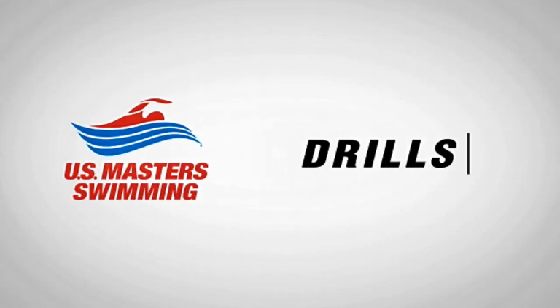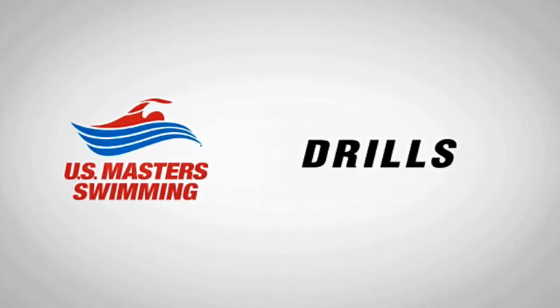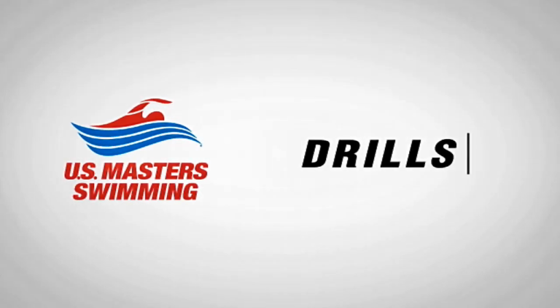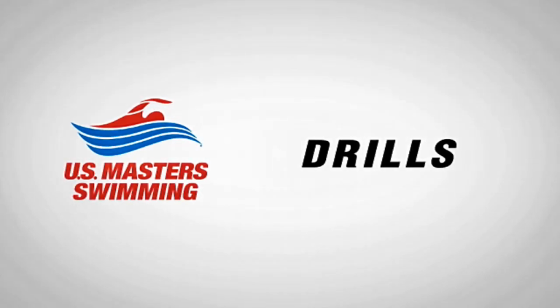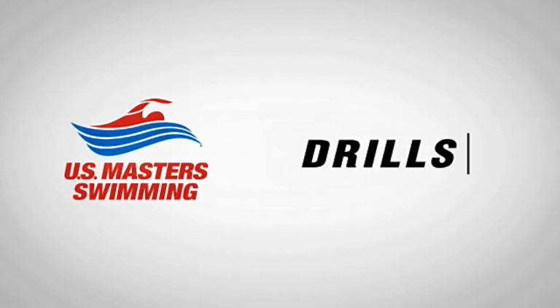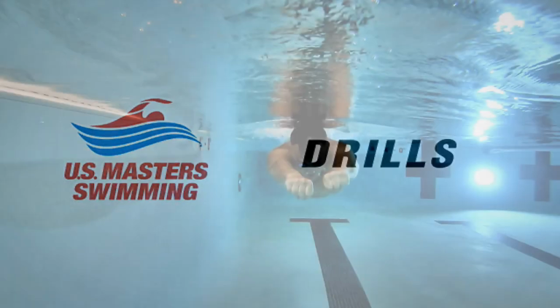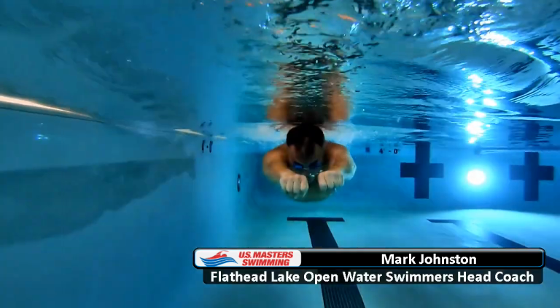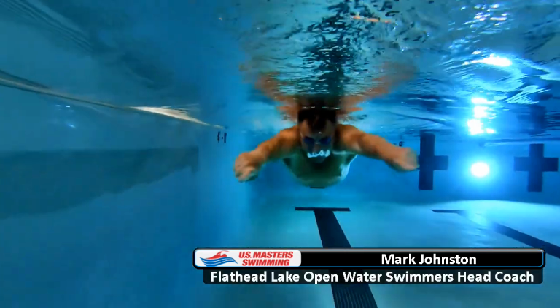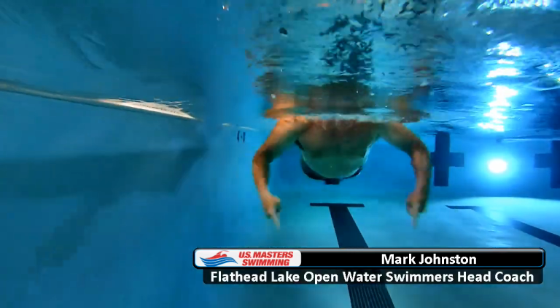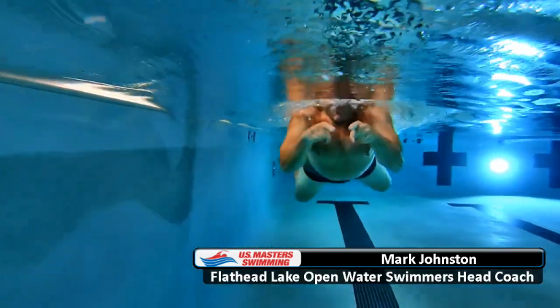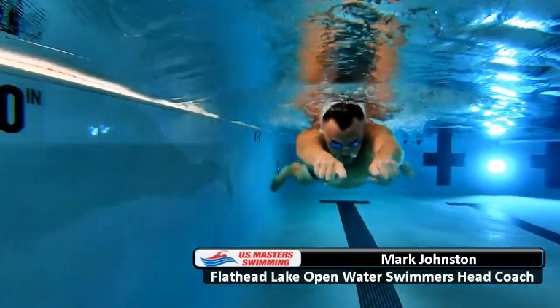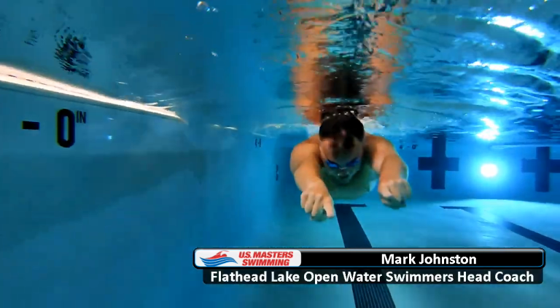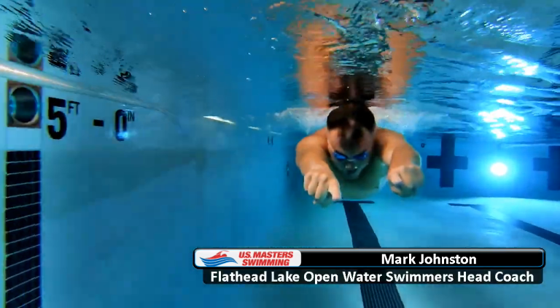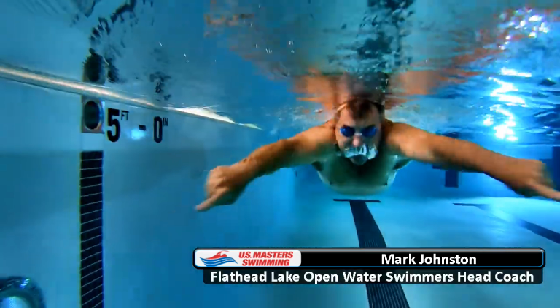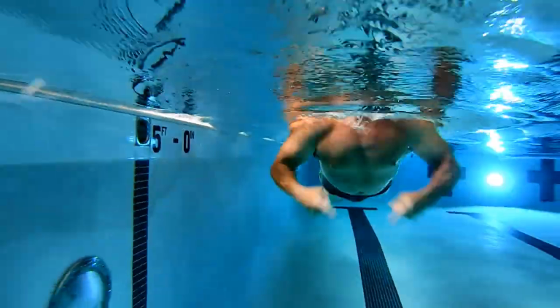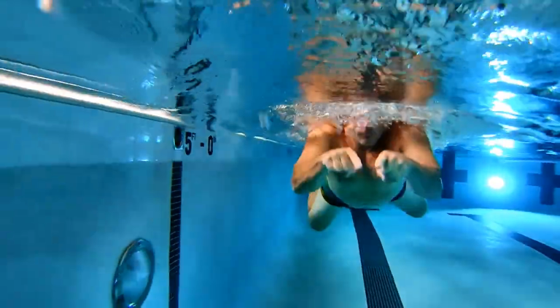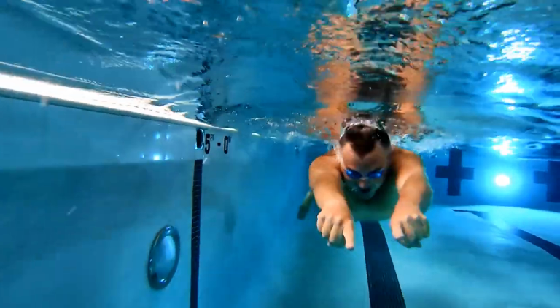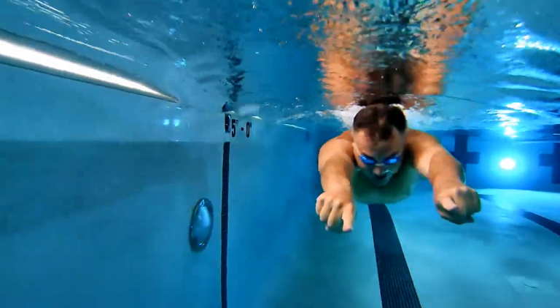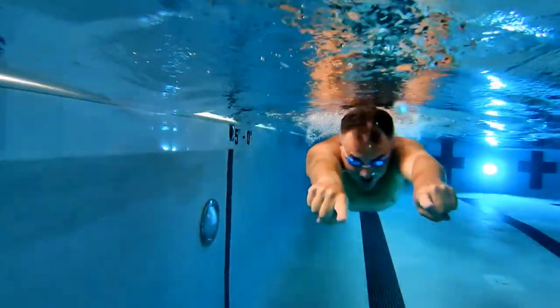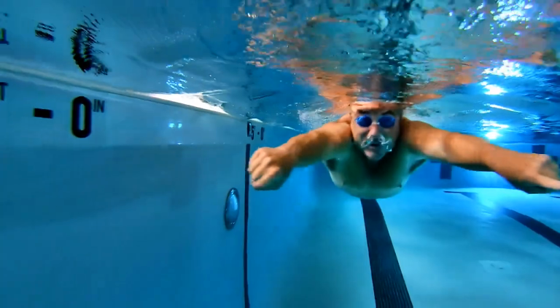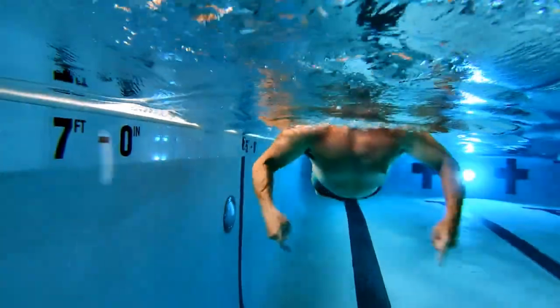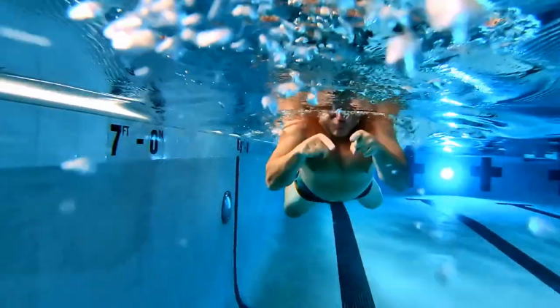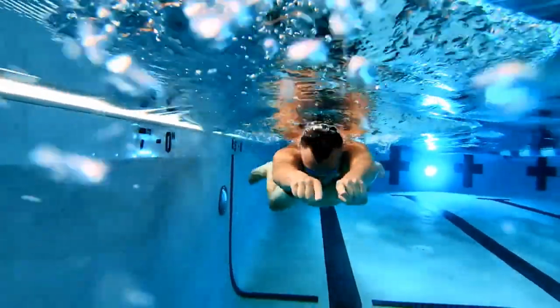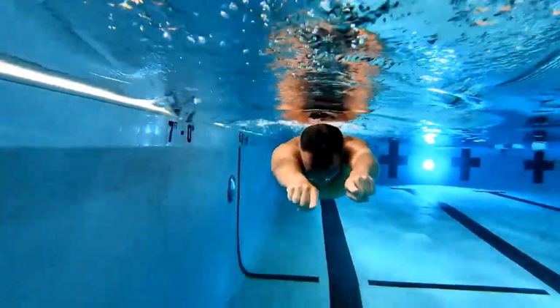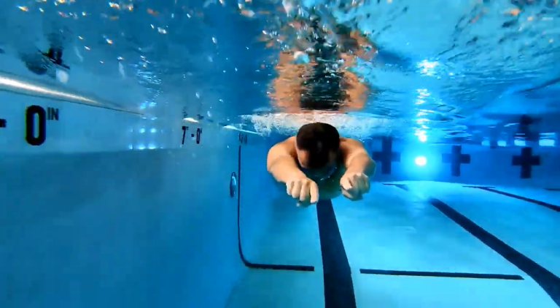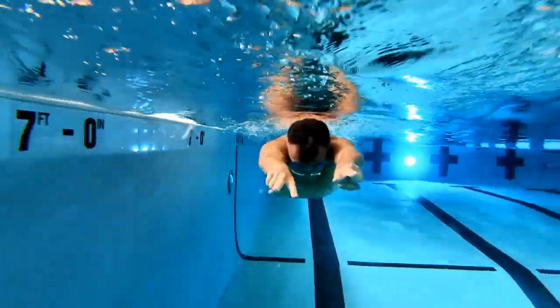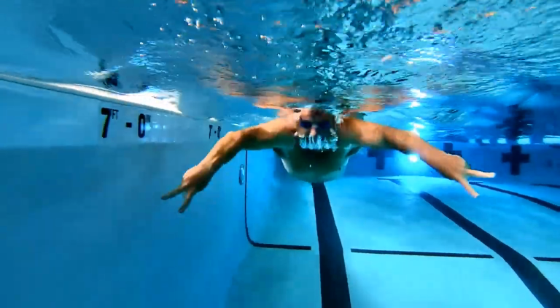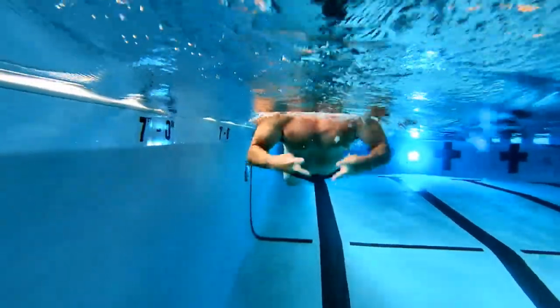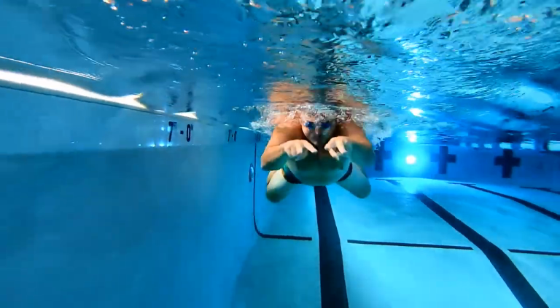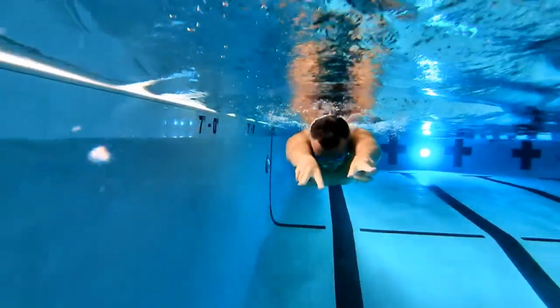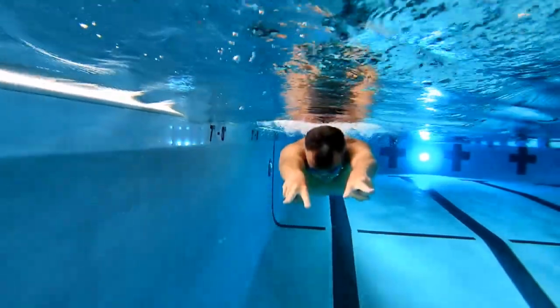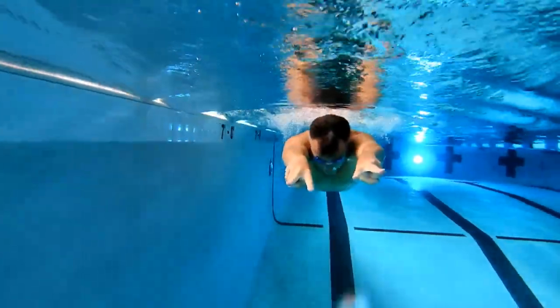The breaststroke hands drill will help engage your whole arm and give you the proper feel for the stroke. This drill is as simple as 0, 1, 2, 3, 4, 5.